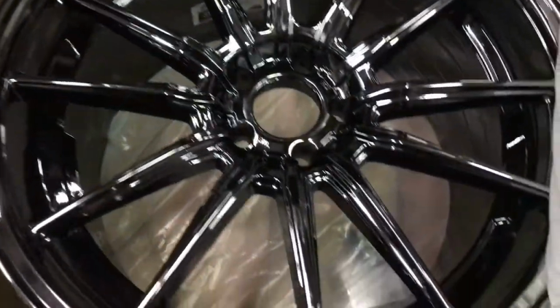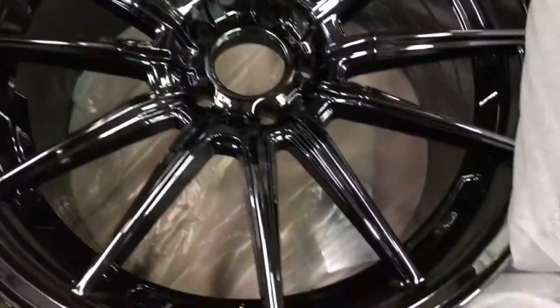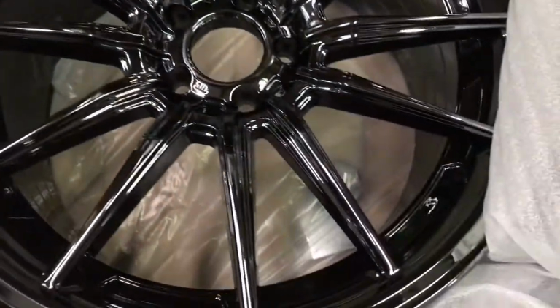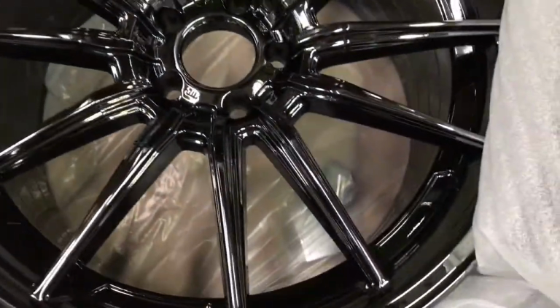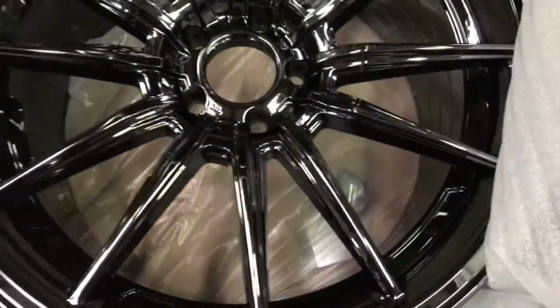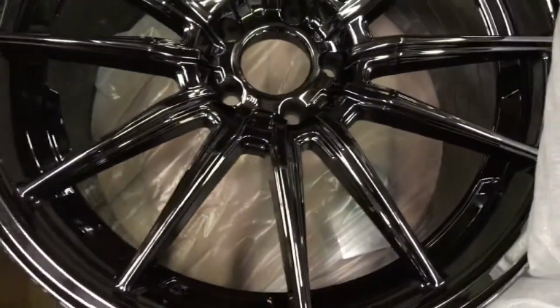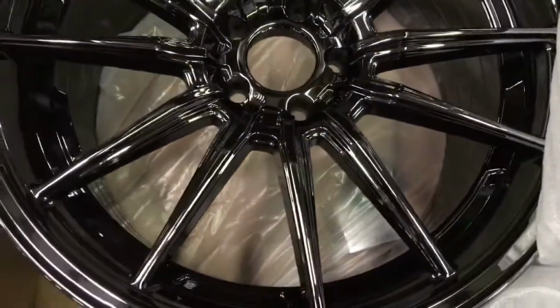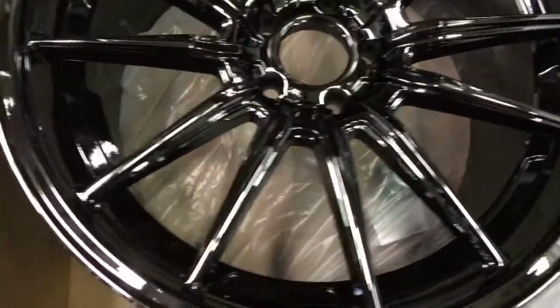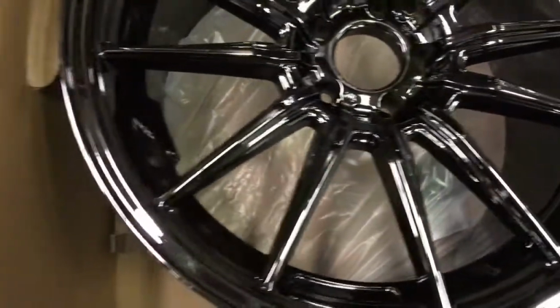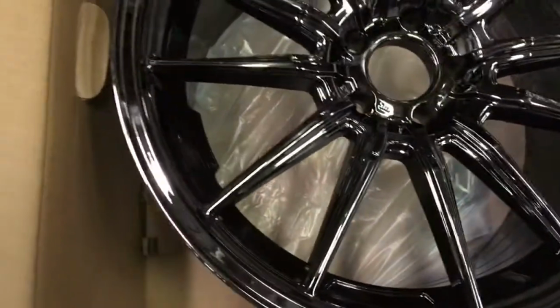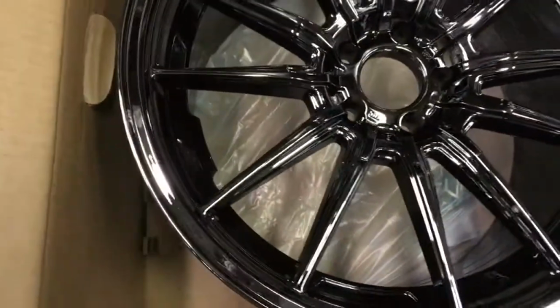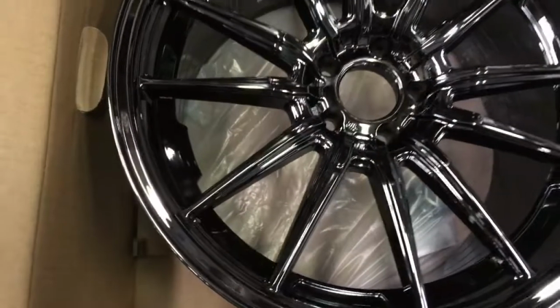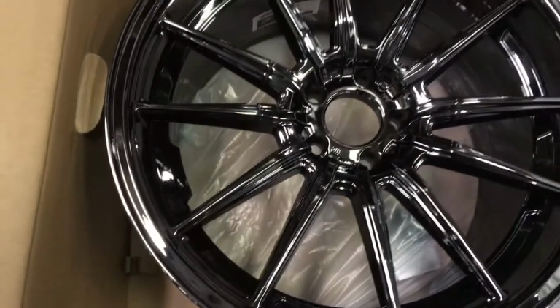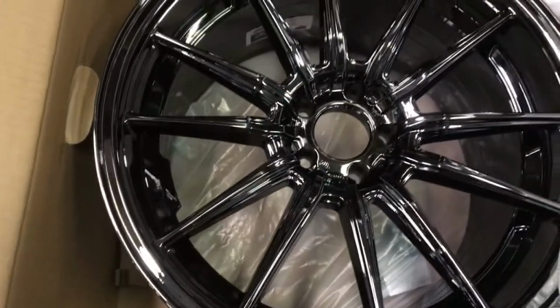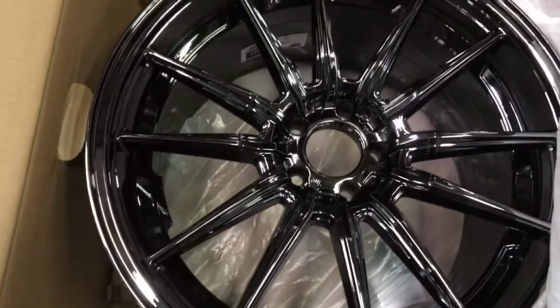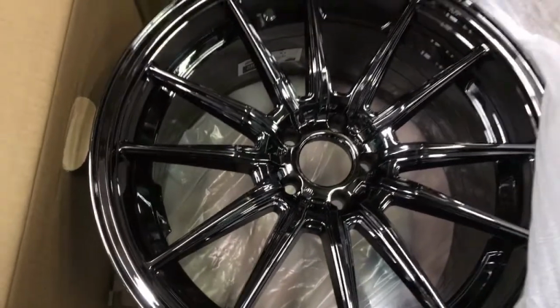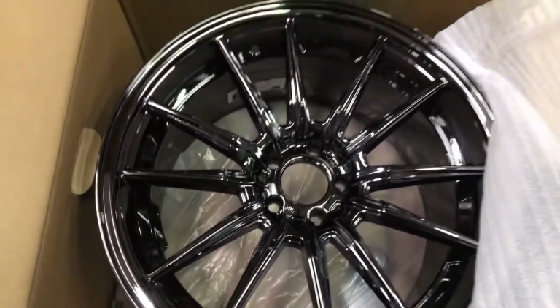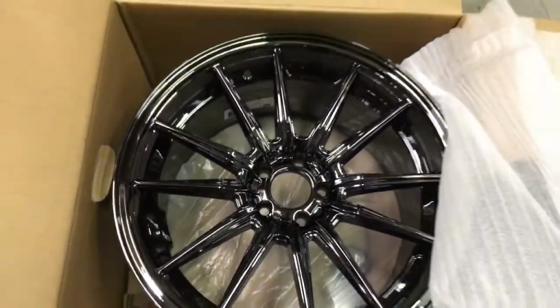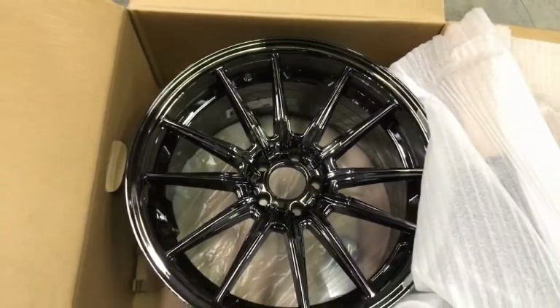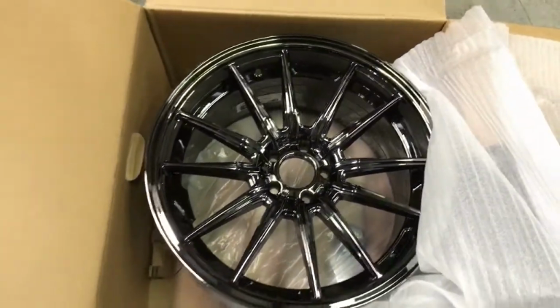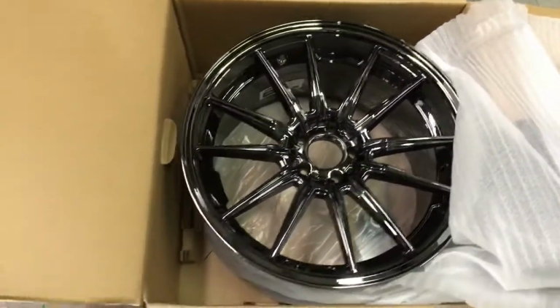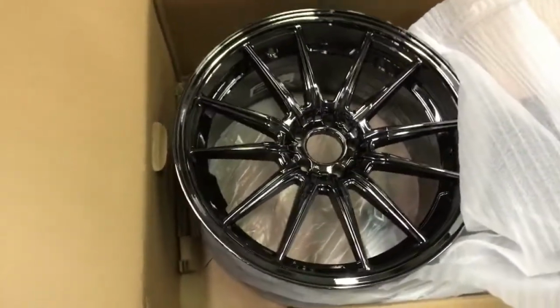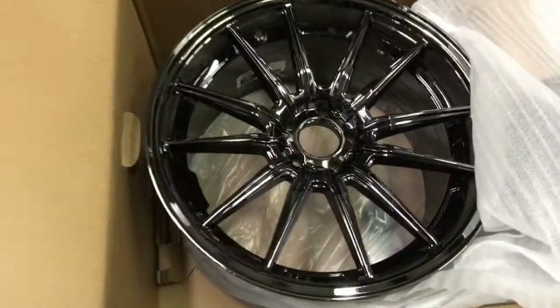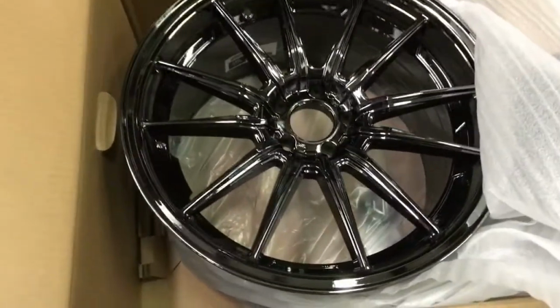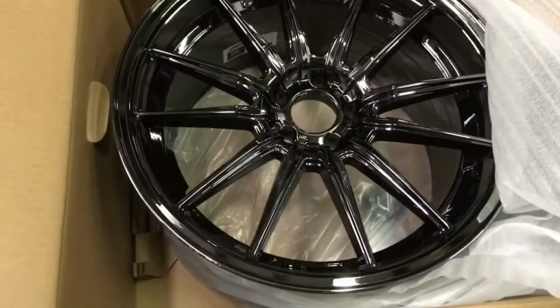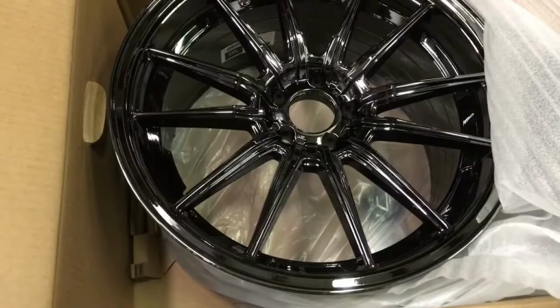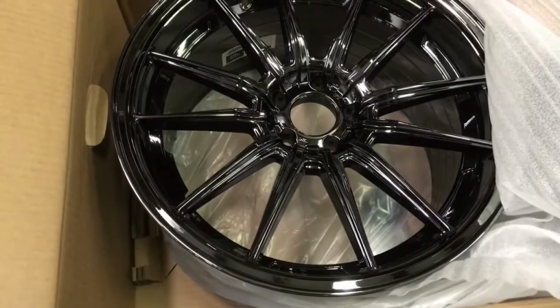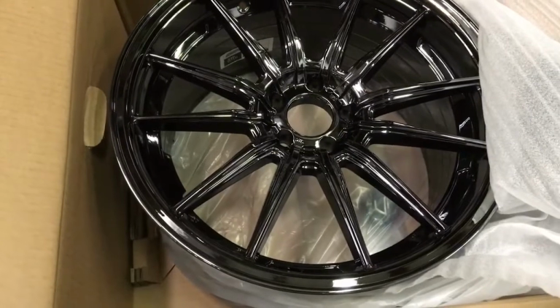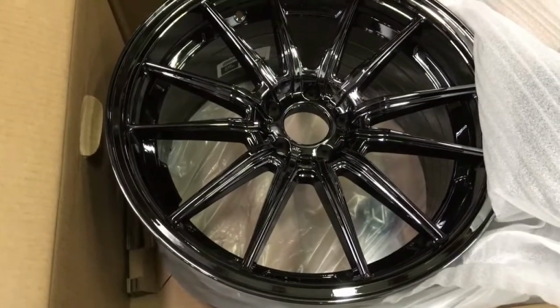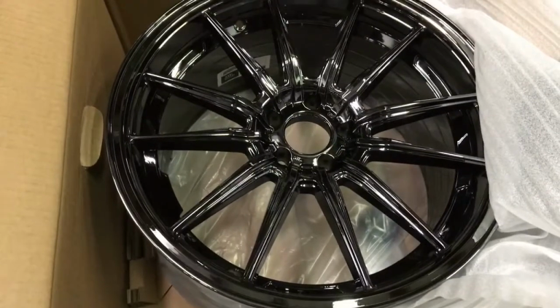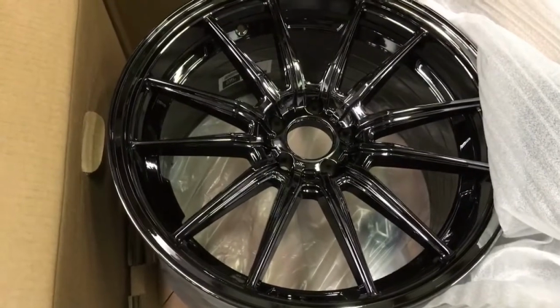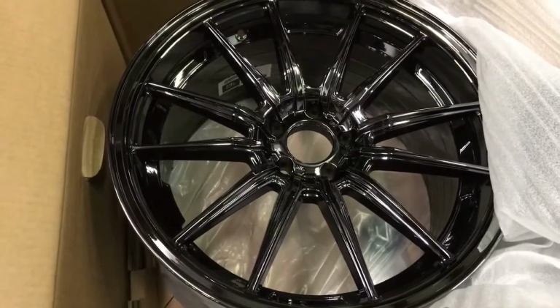You've got the center cap in the bottom, the valve stem — everything looks complete. This is what you get in each and every Cosmis racing wheel box.